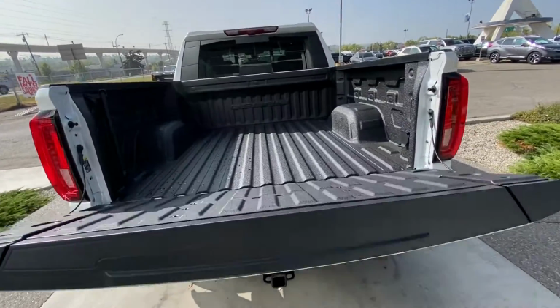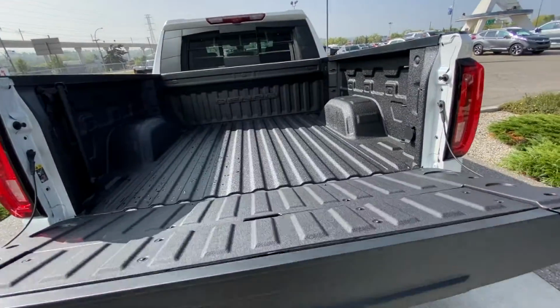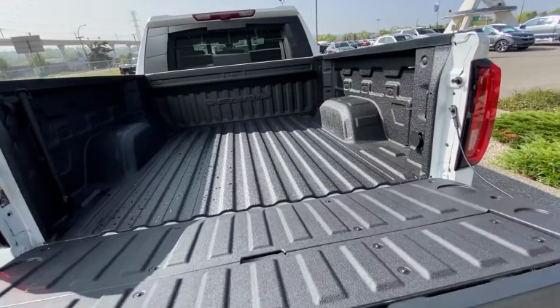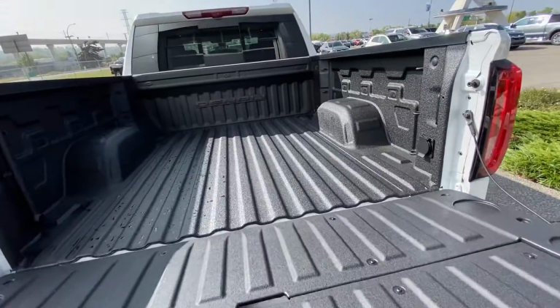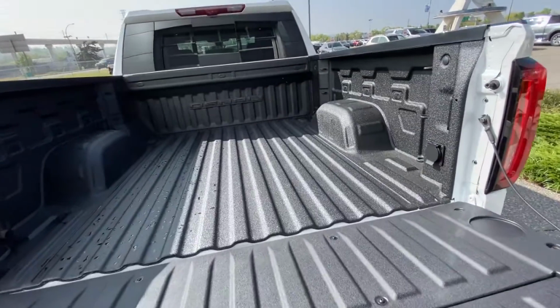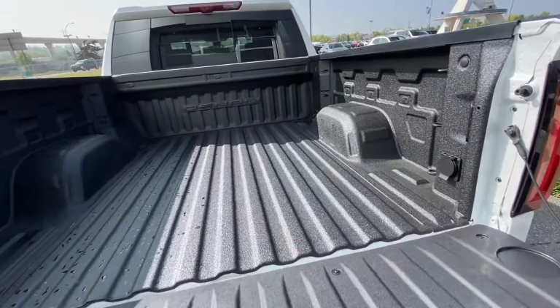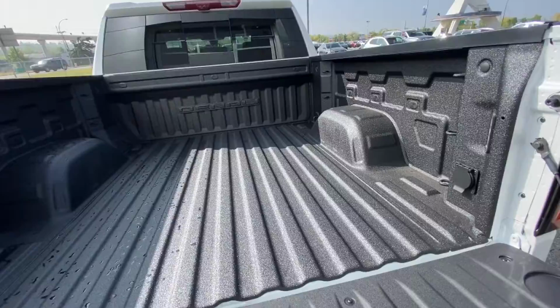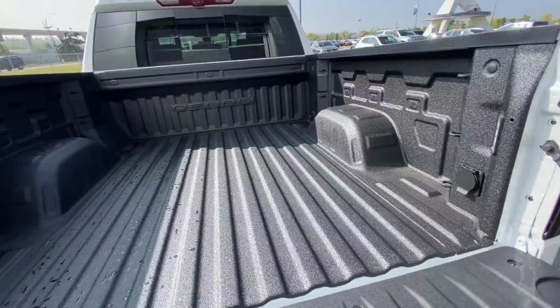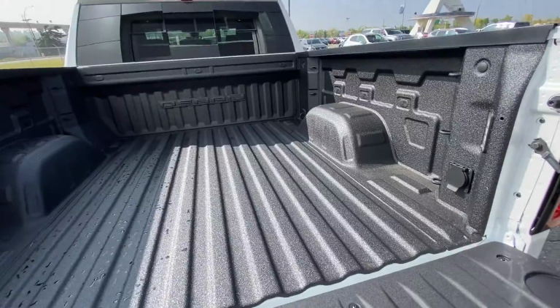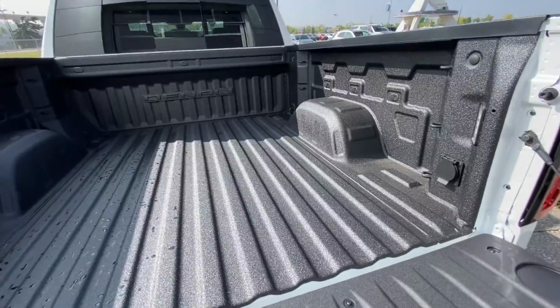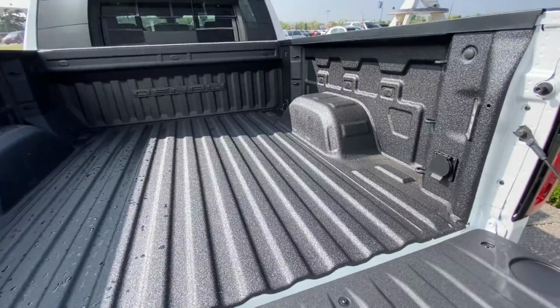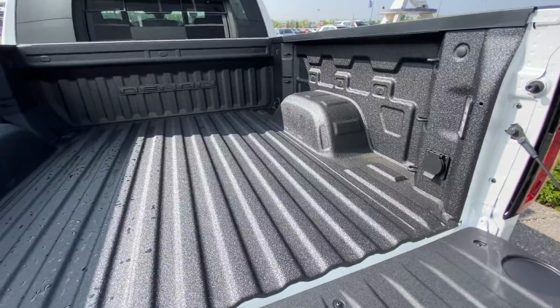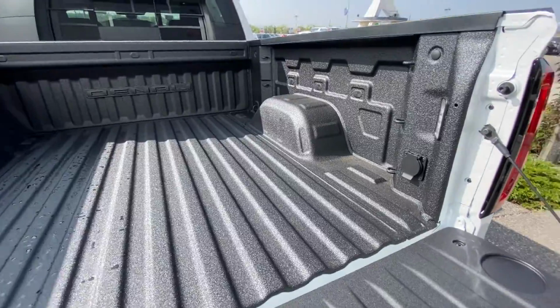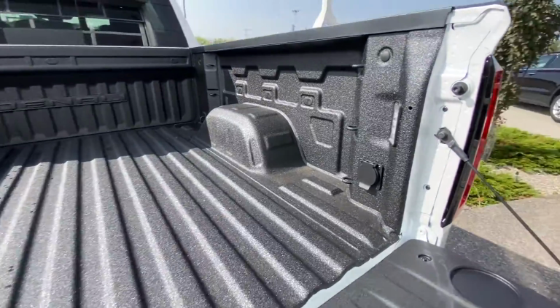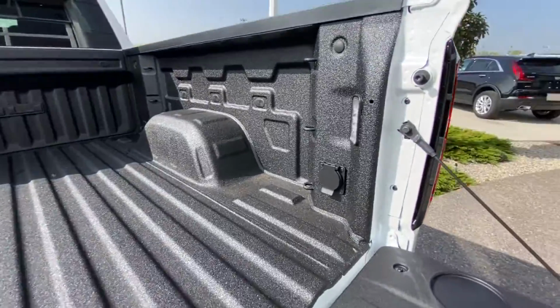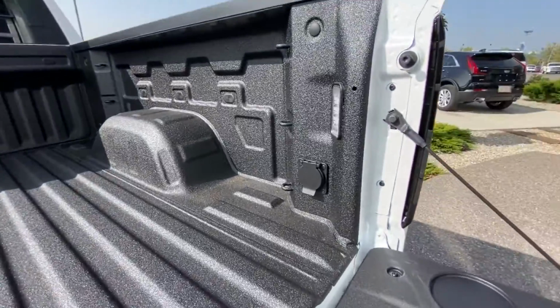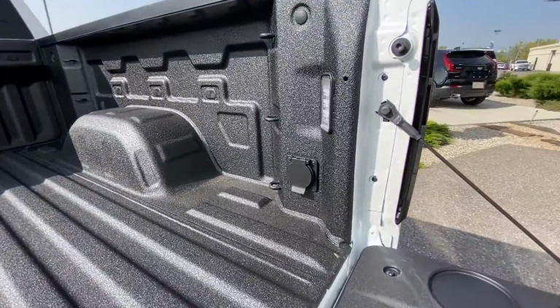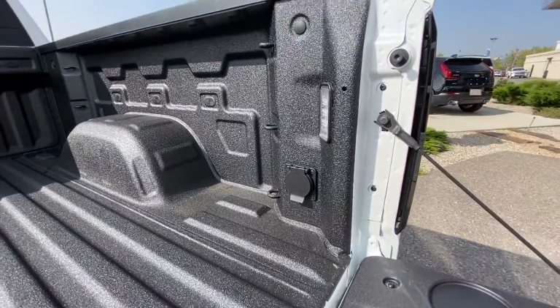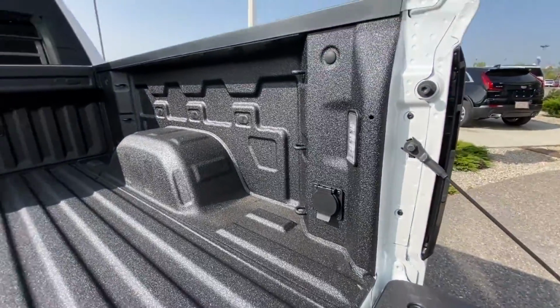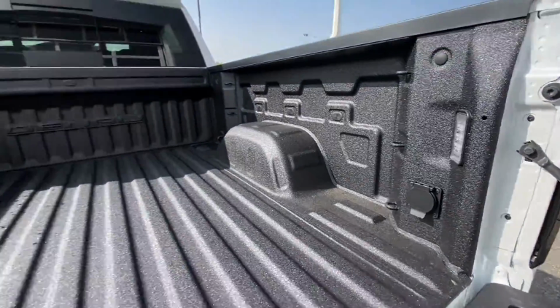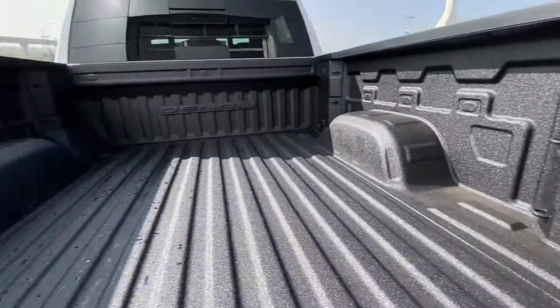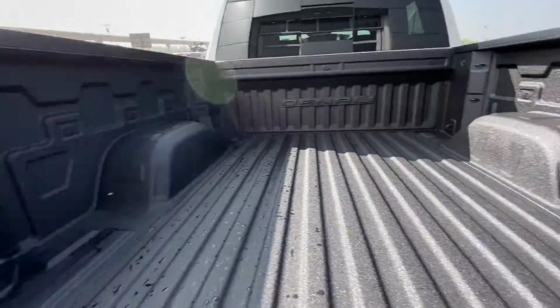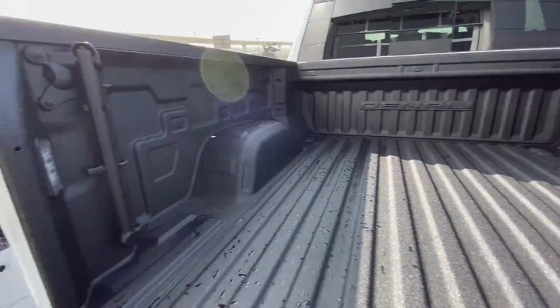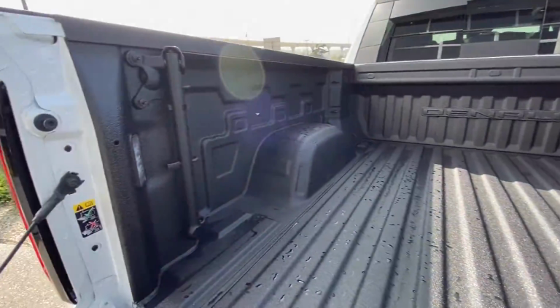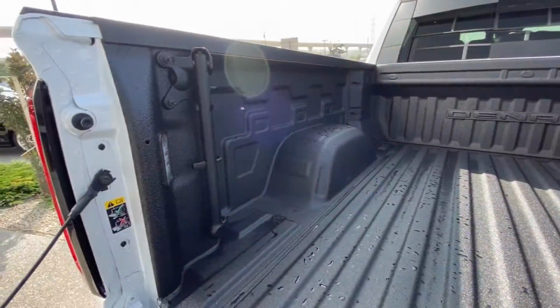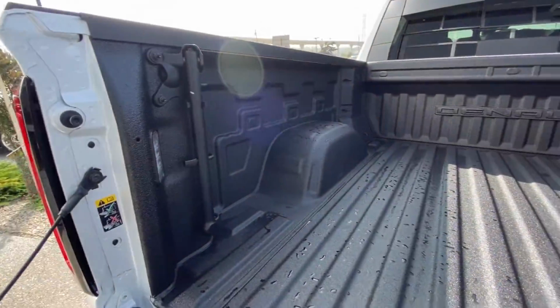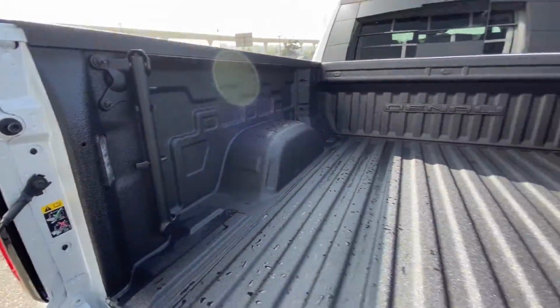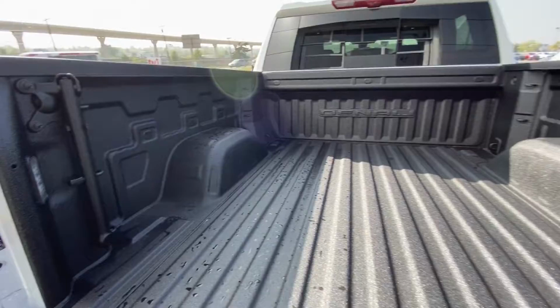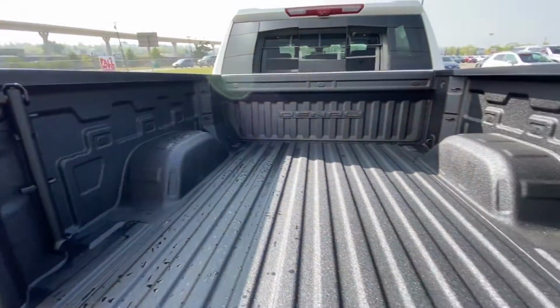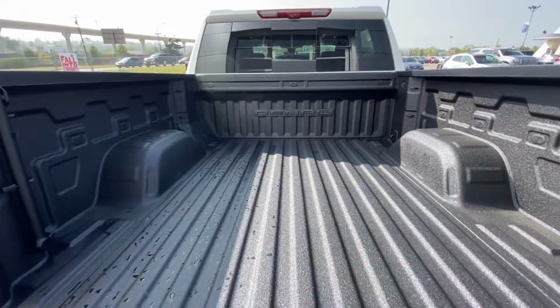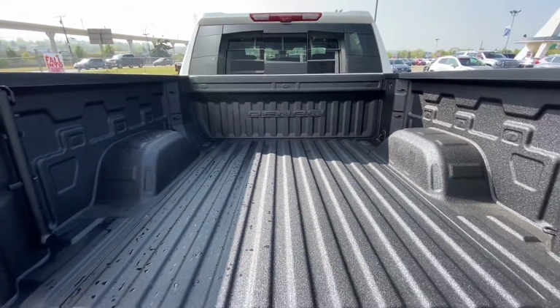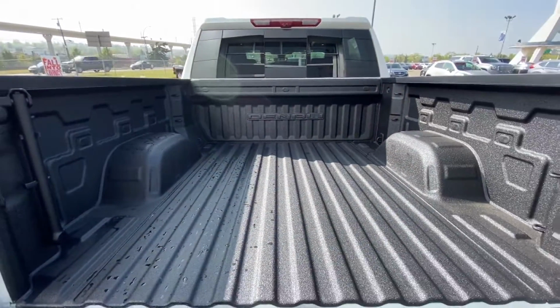Opening up the back of the truck, we do have the bed already lined, with electrical hookups and LED lights in there as well.